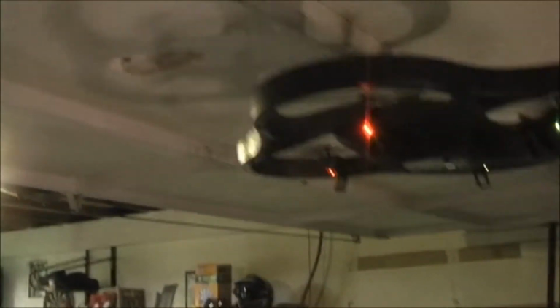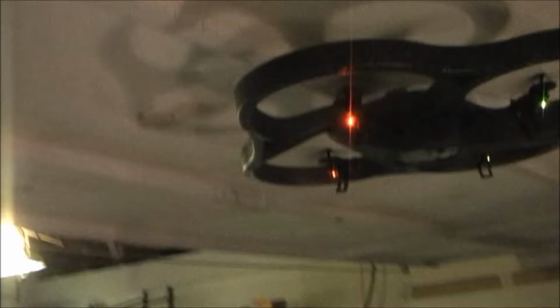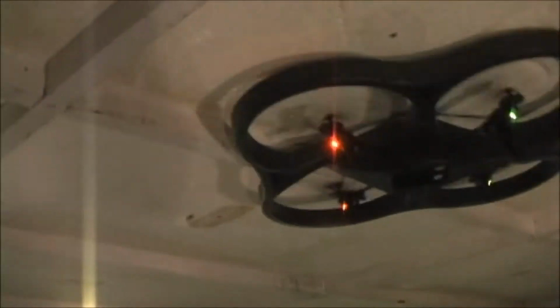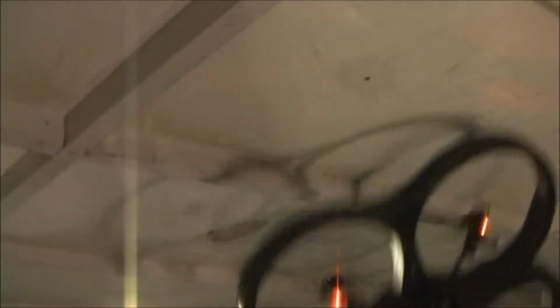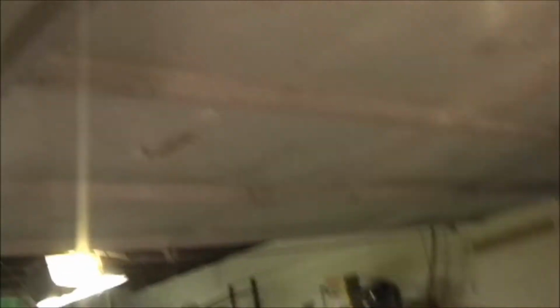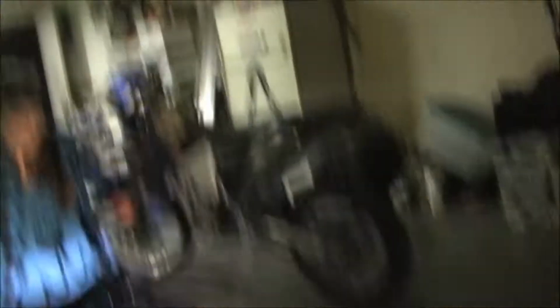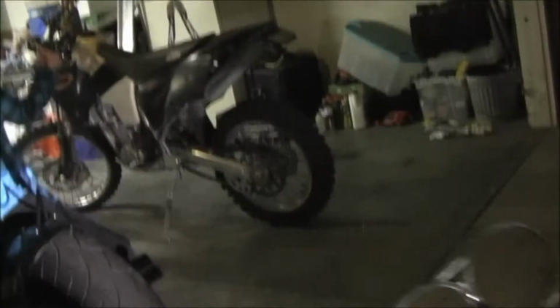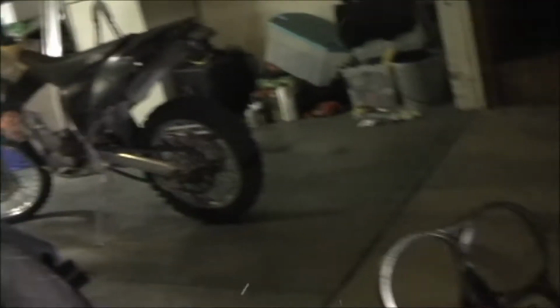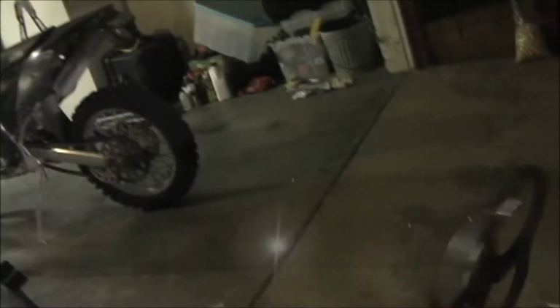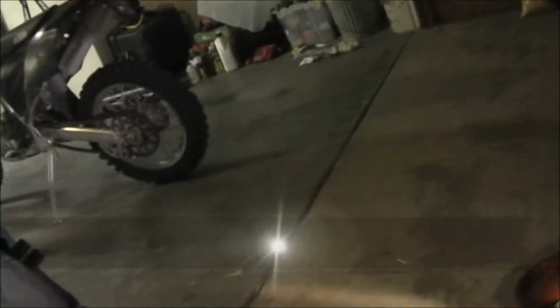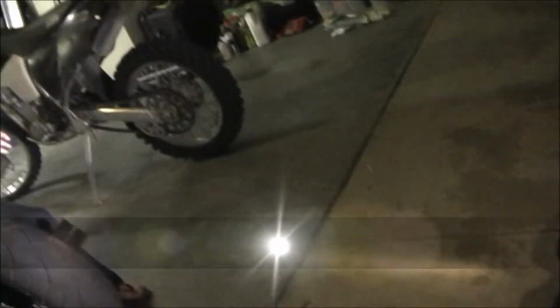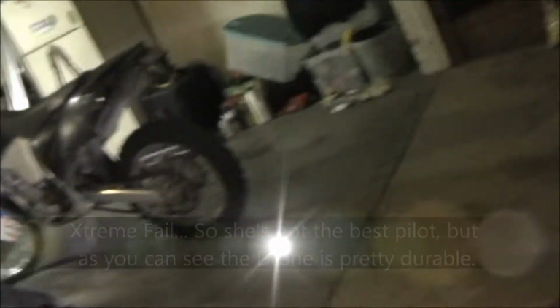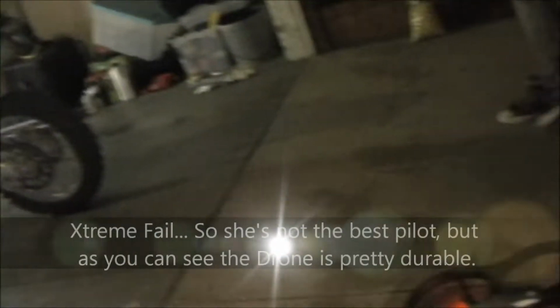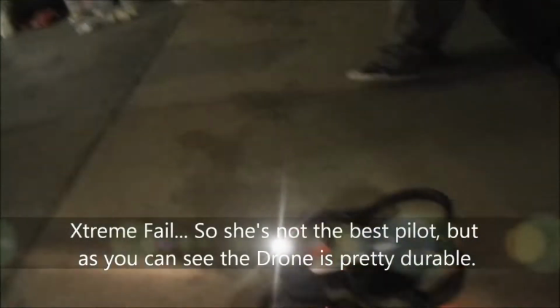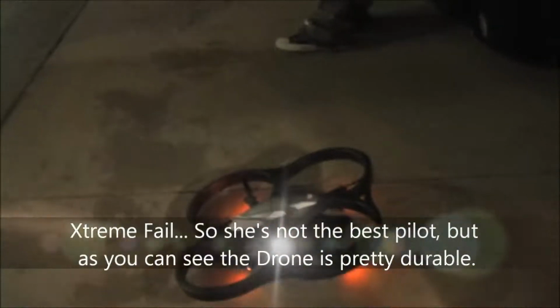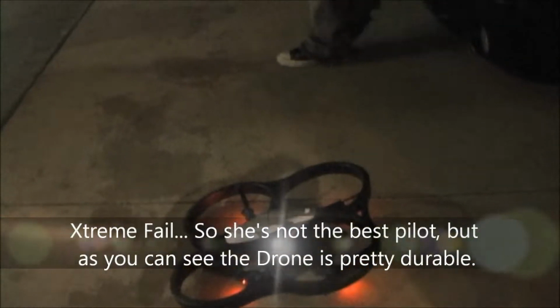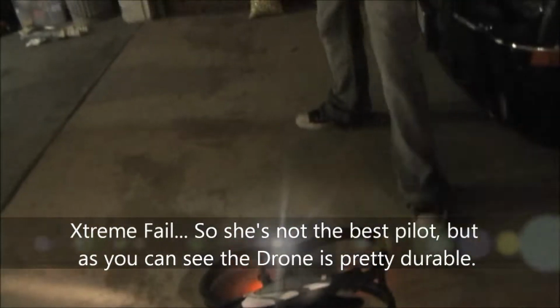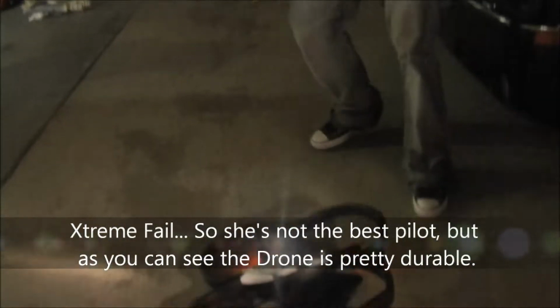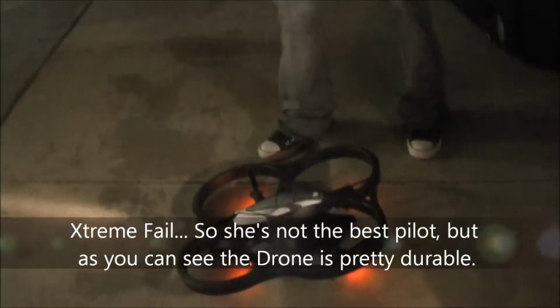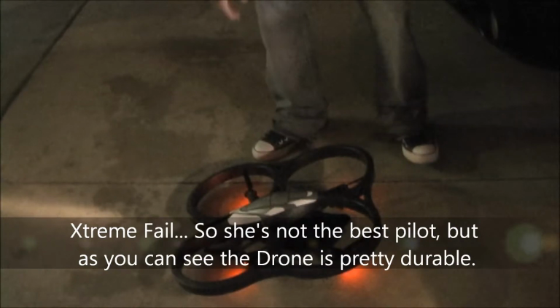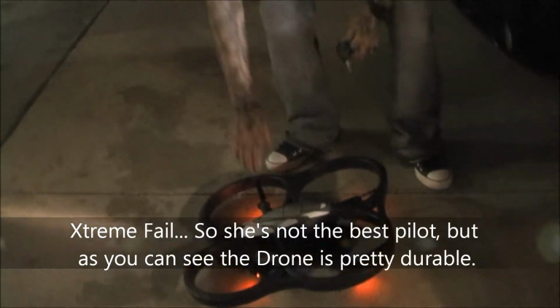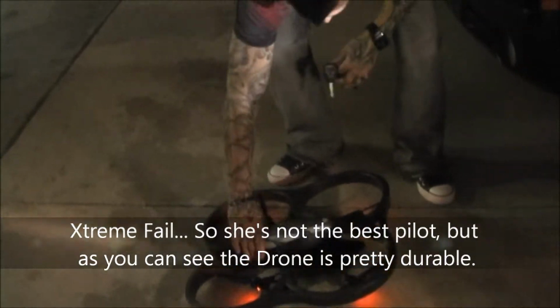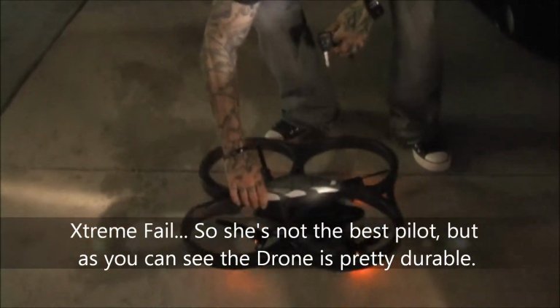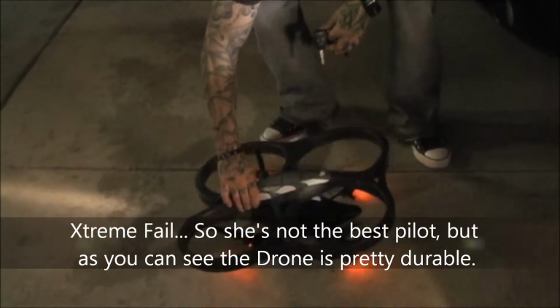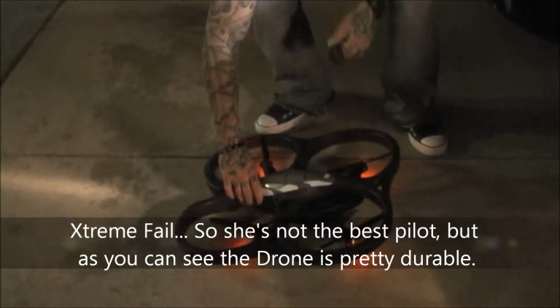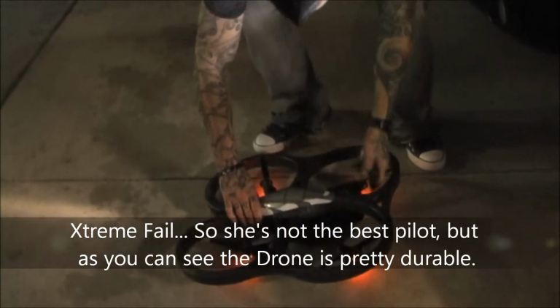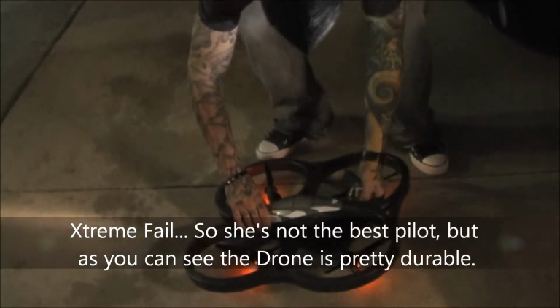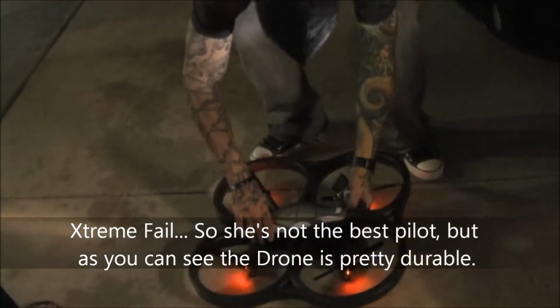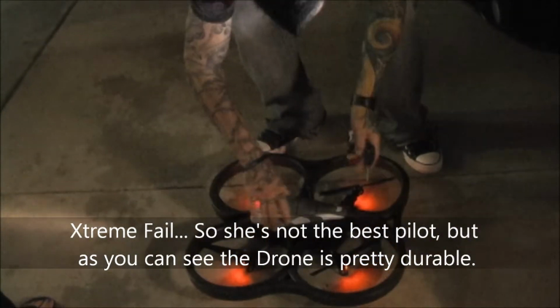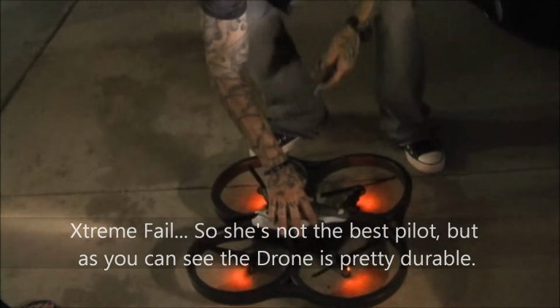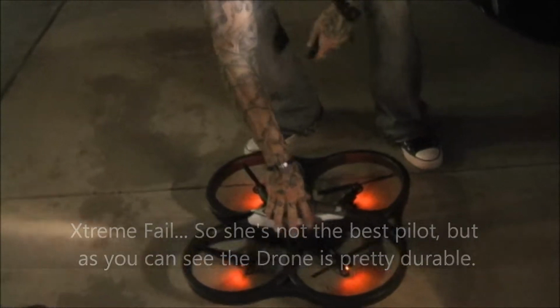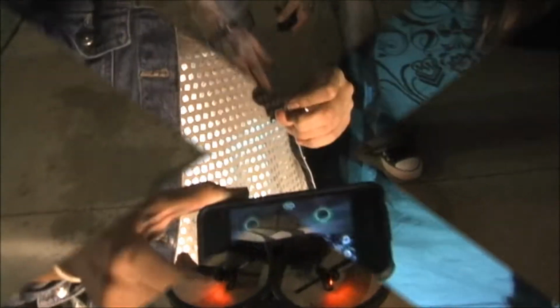No! Ah! Oh my god! I think I killed it. I'm the worst pilot ever.